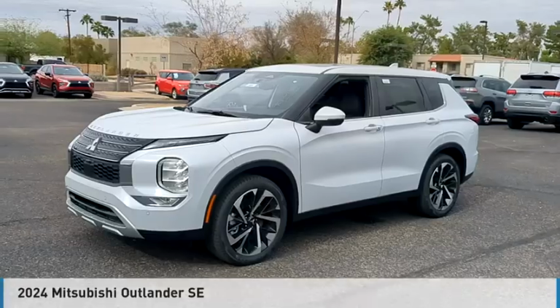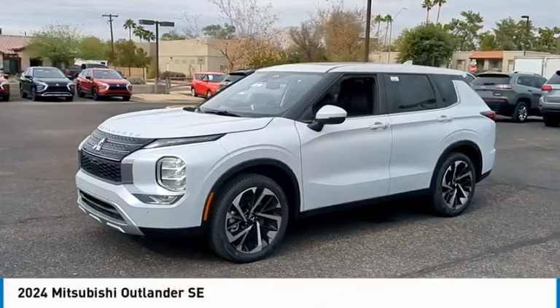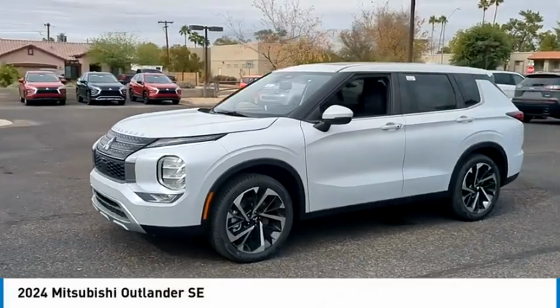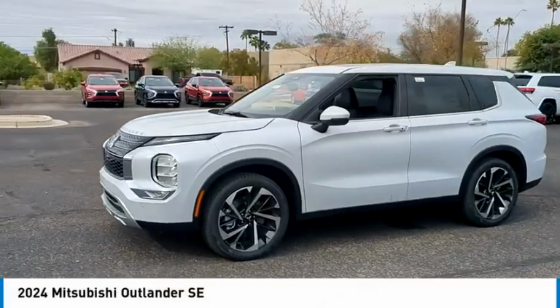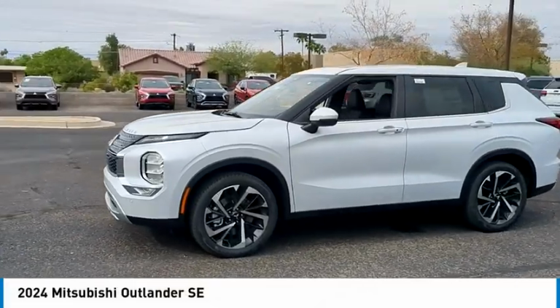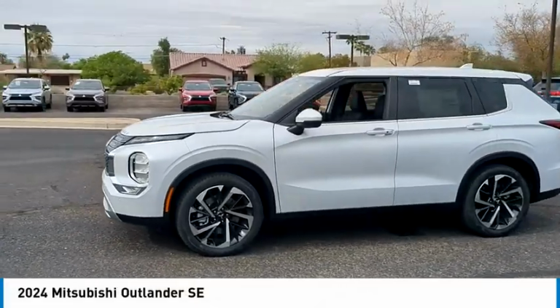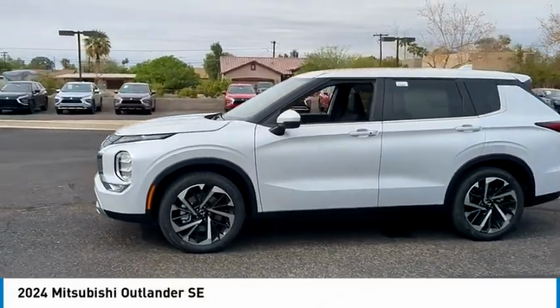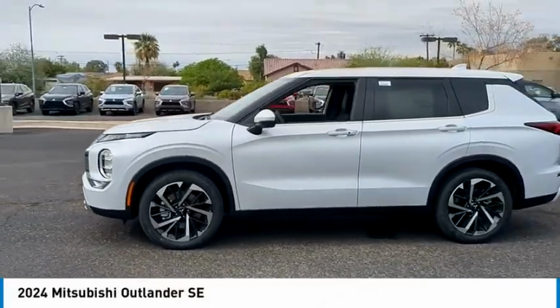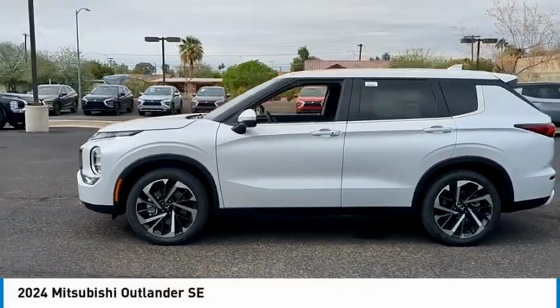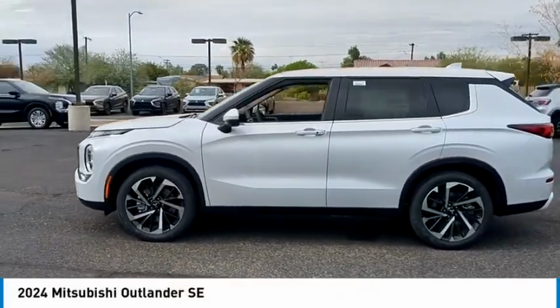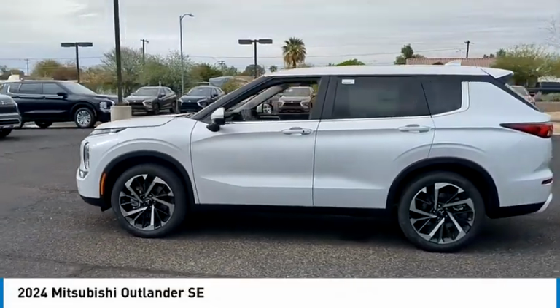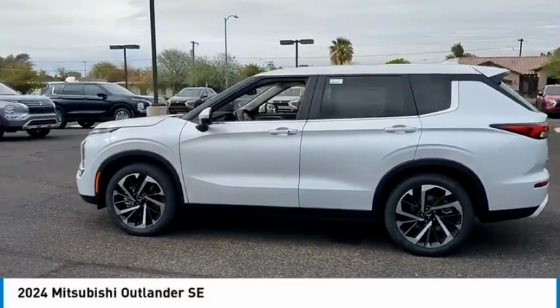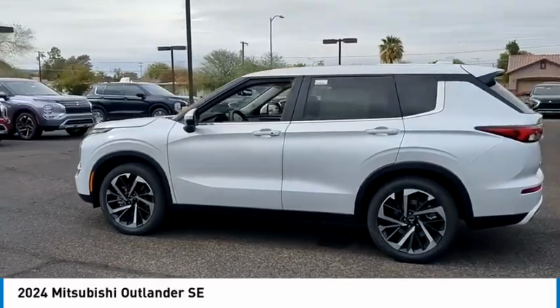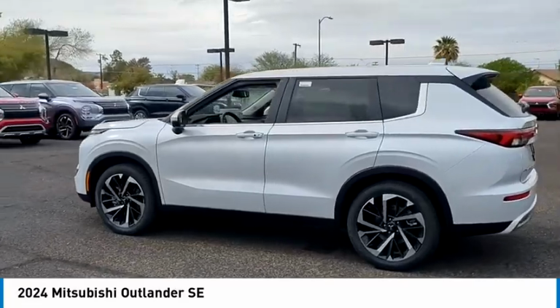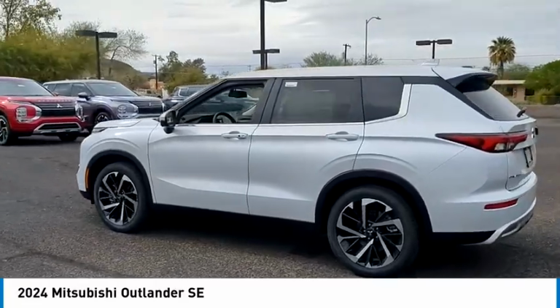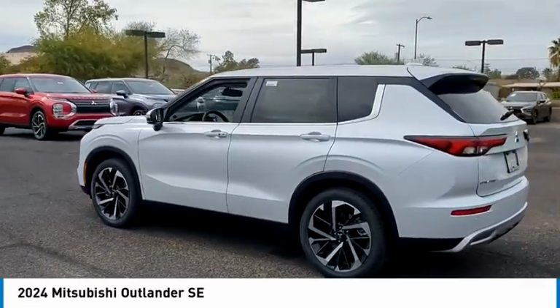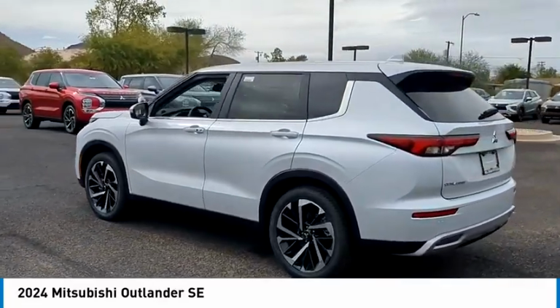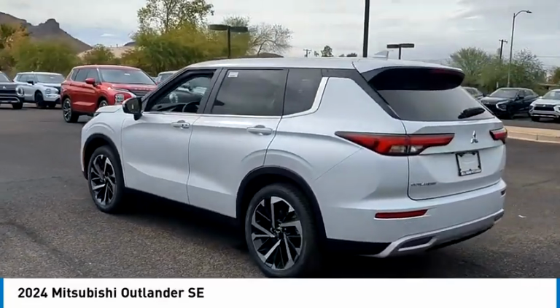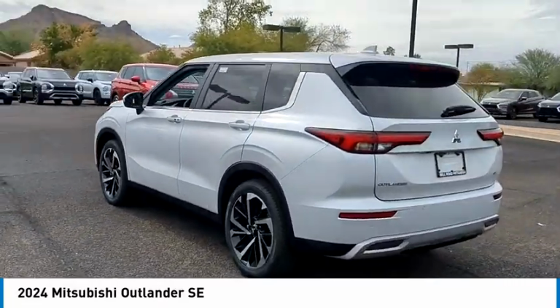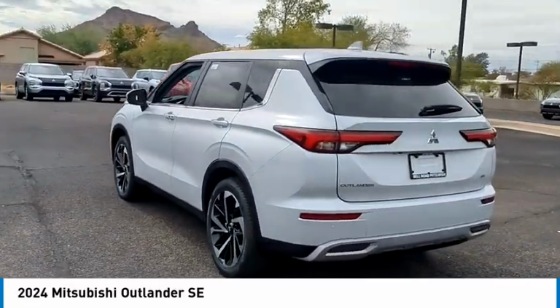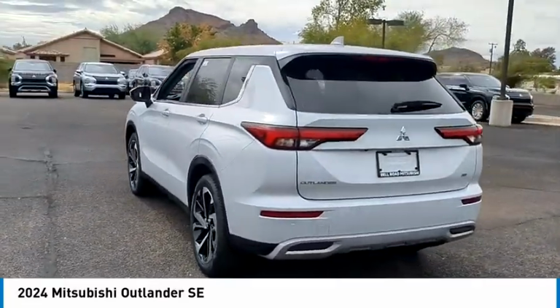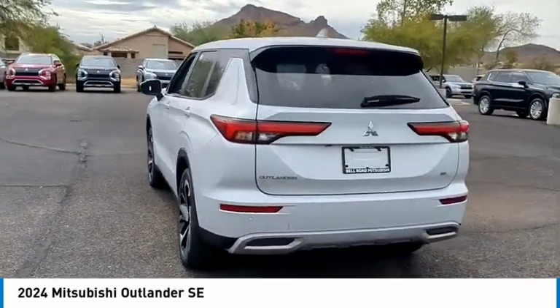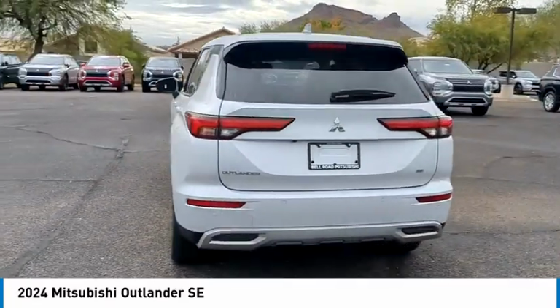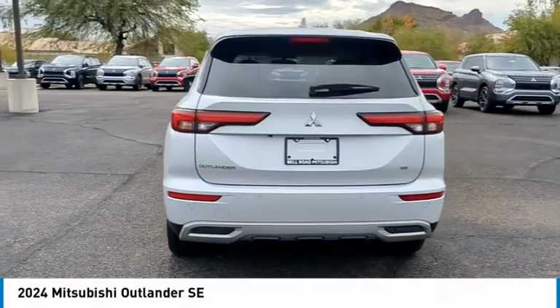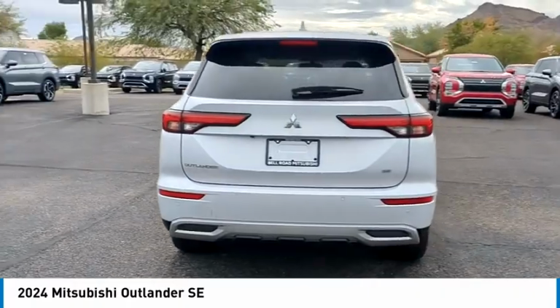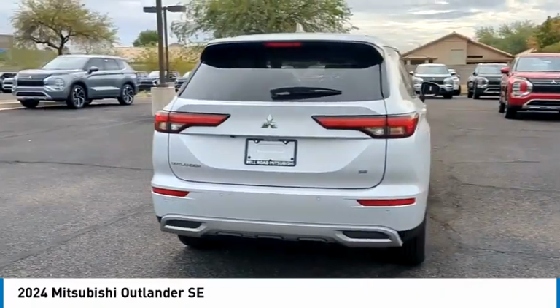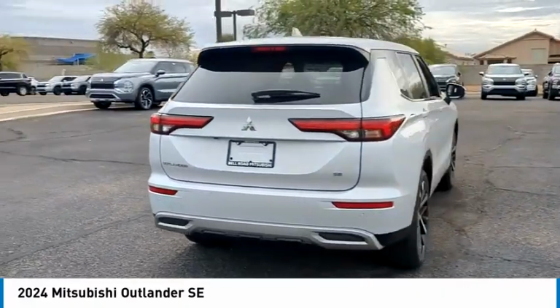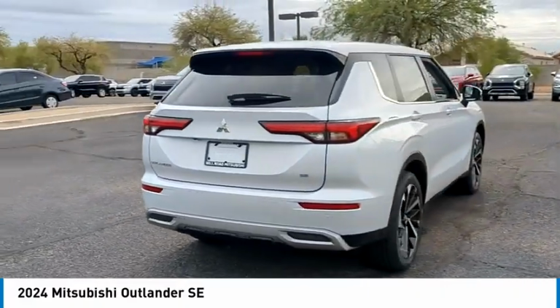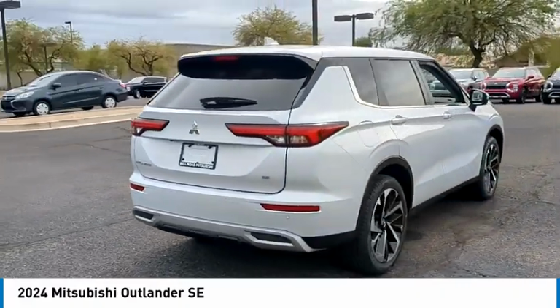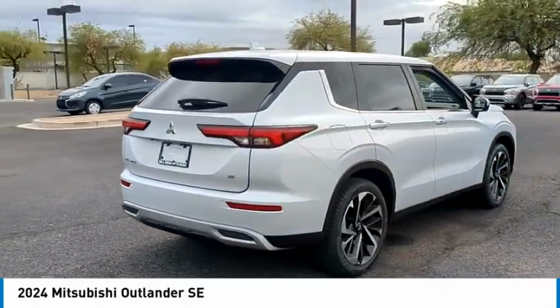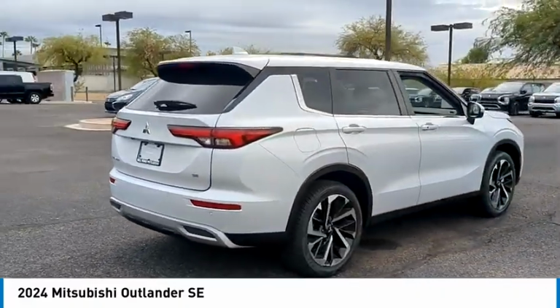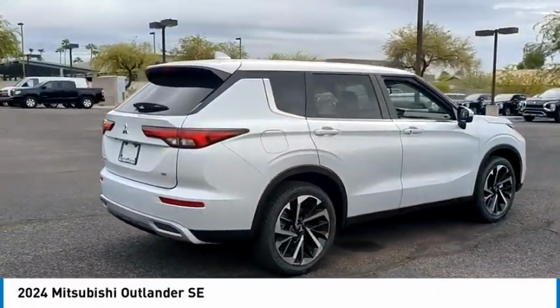Come test drive the 2024 Outlander. A versatile crossover with power to spare, Outlander boasts an upgraded level of interior comfort and advanced technological features to give you control over every element of your drive.